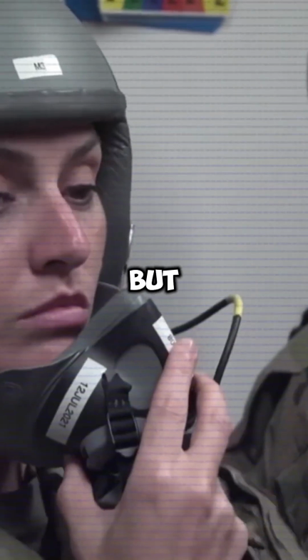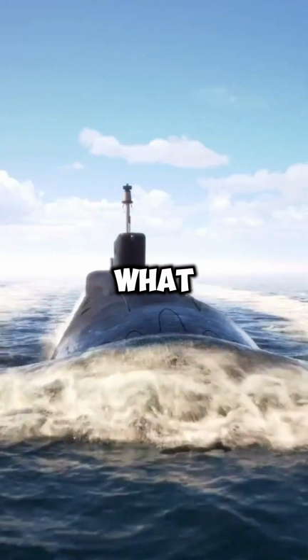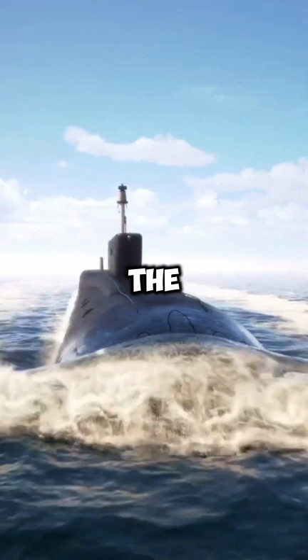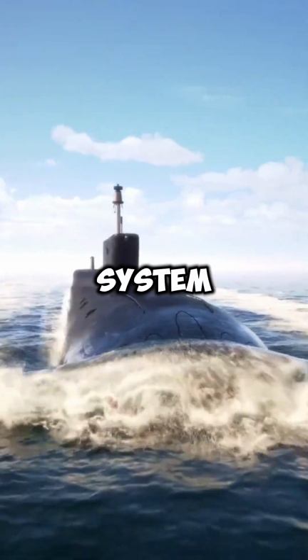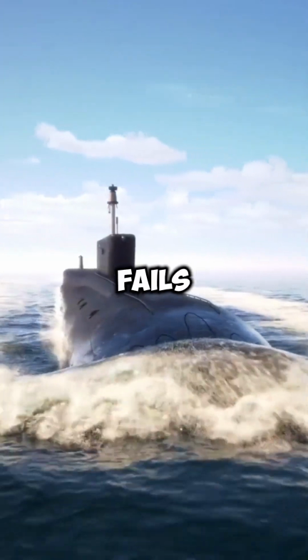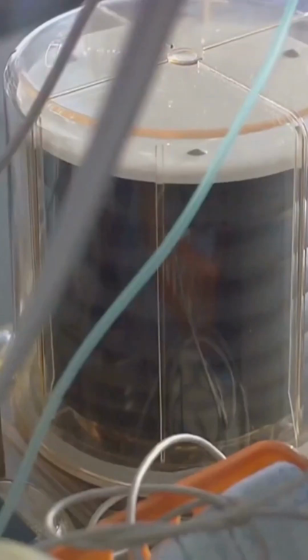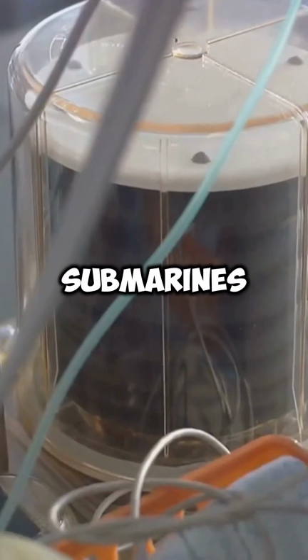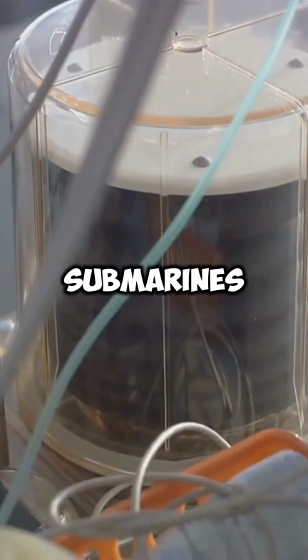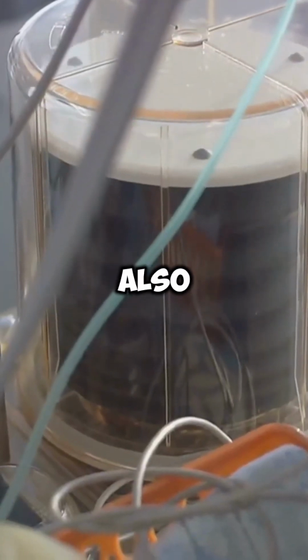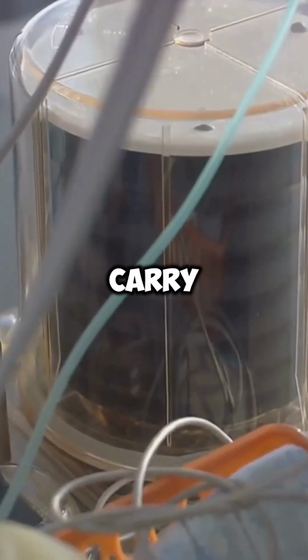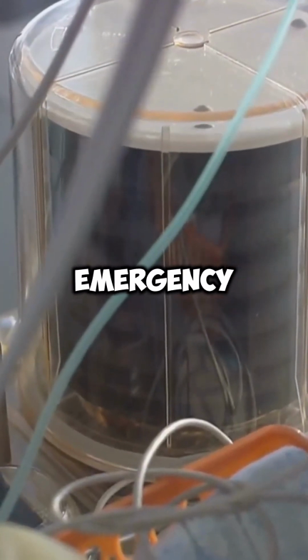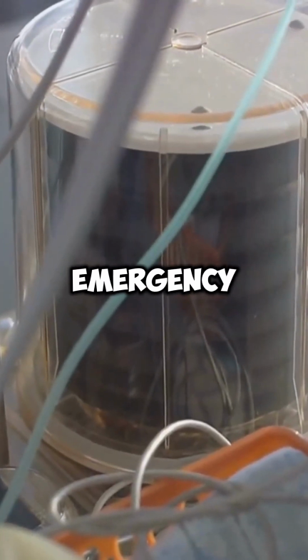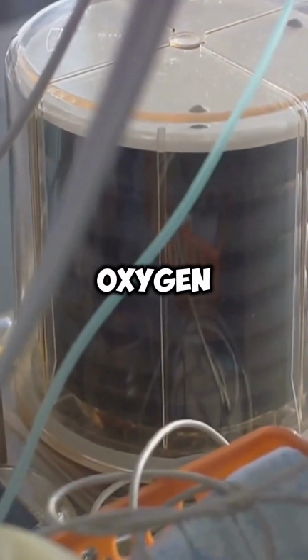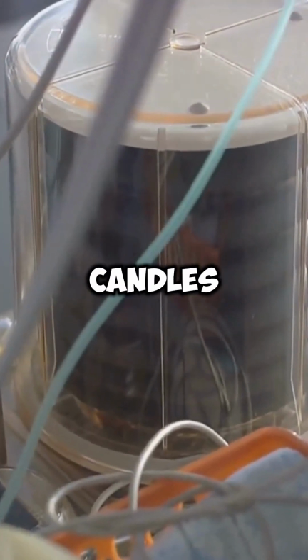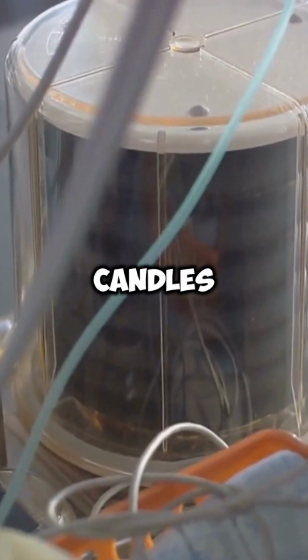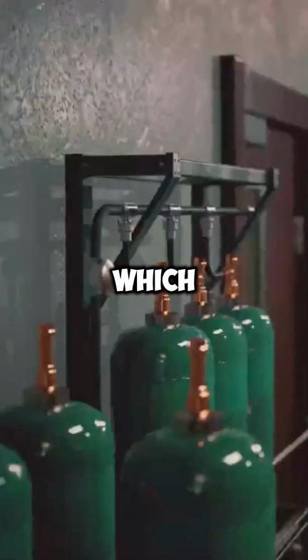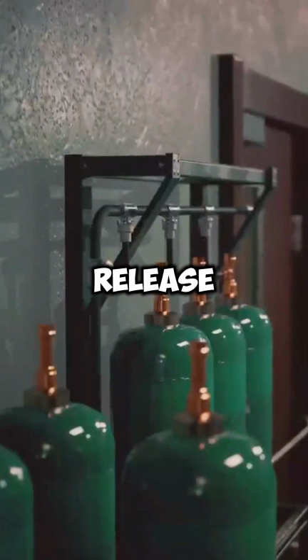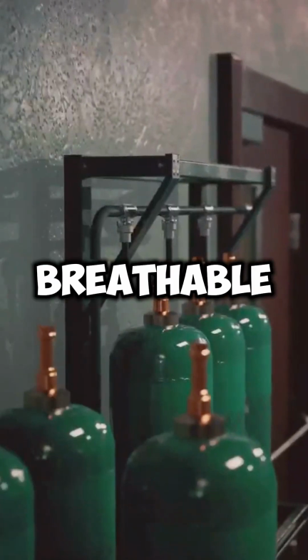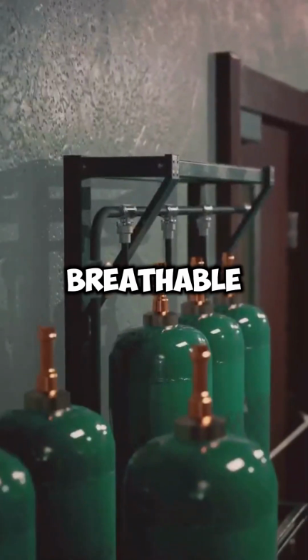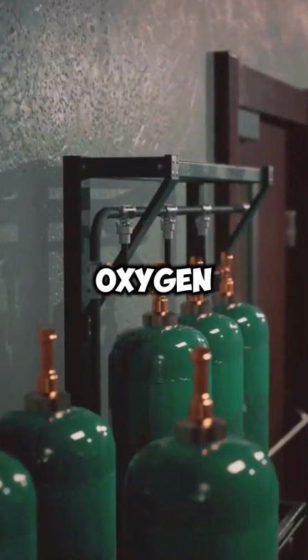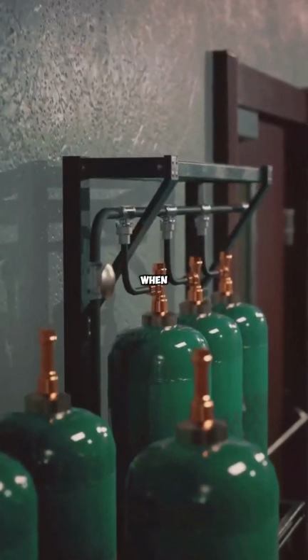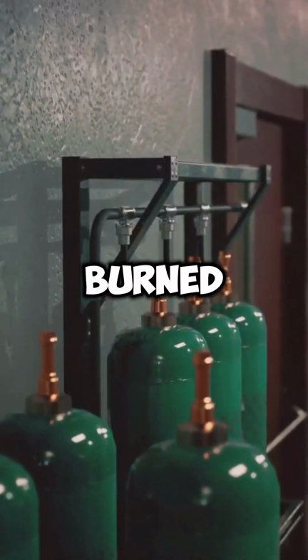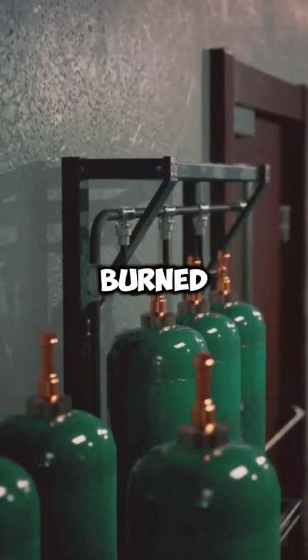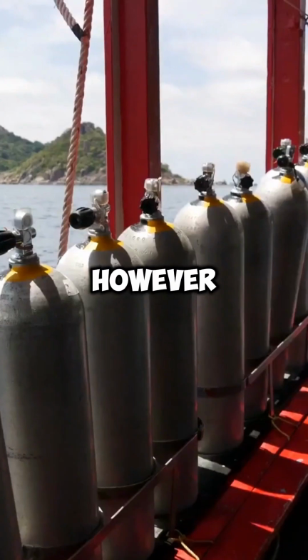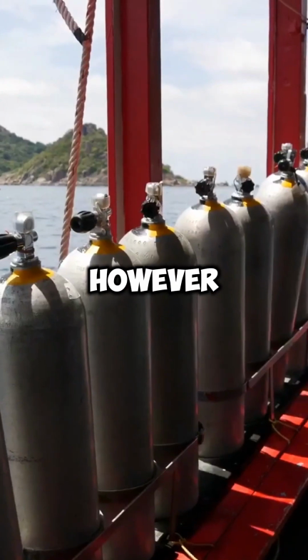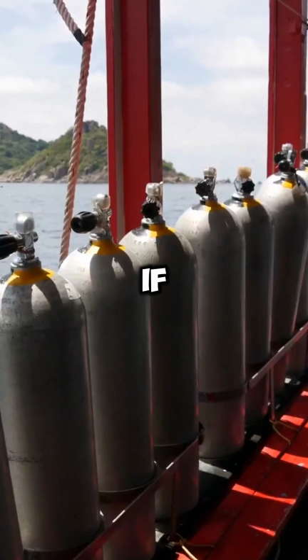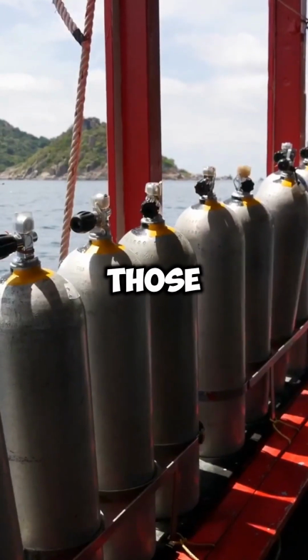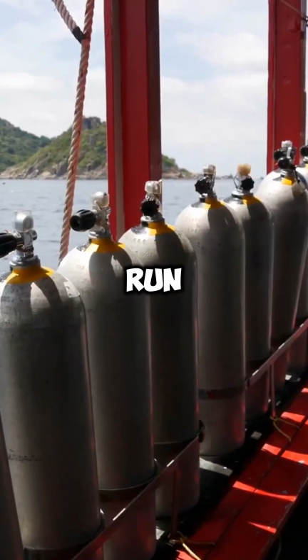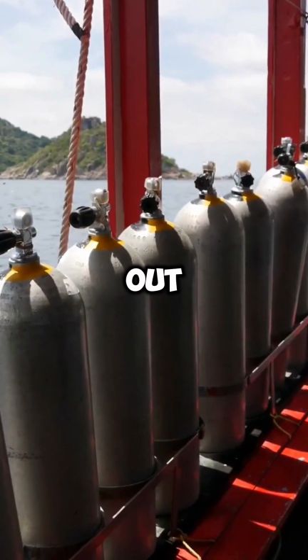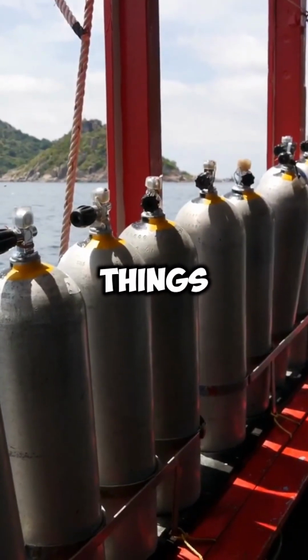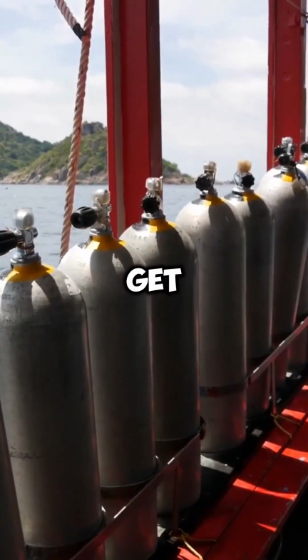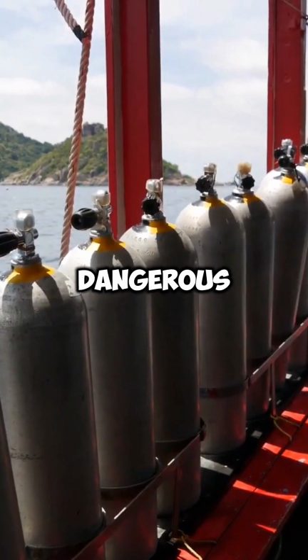But what if the system fails? Submarines also carry emergency oxygen candles, which release breathable oxygen when burned. However, if those run out, things get dangerous.